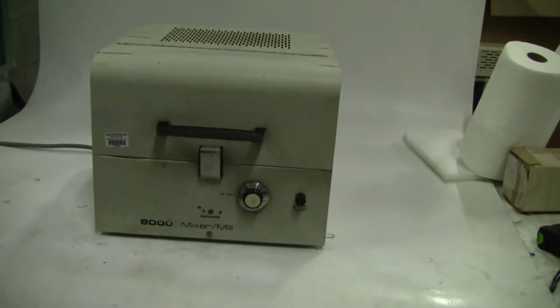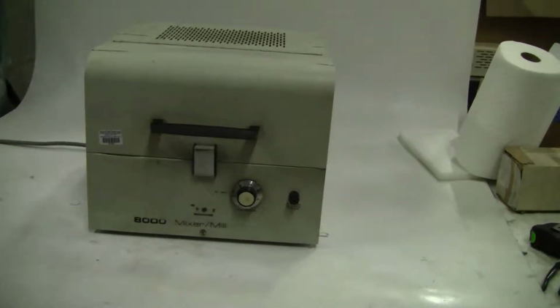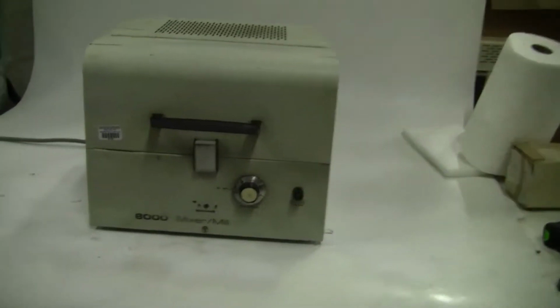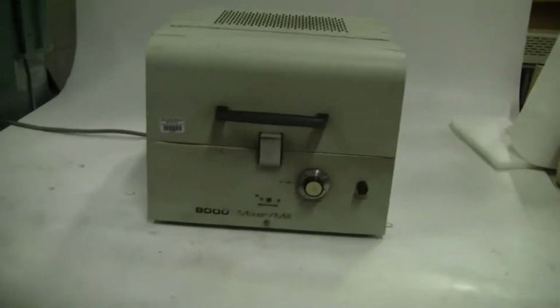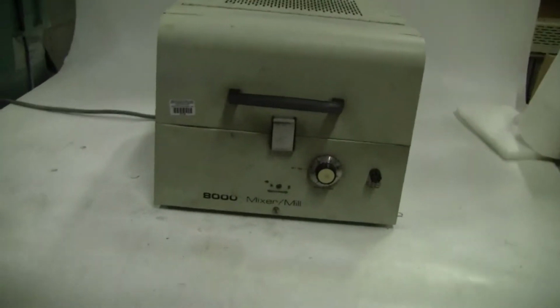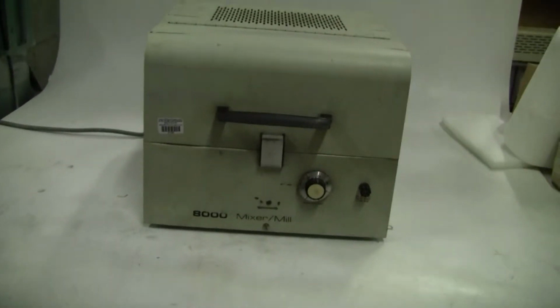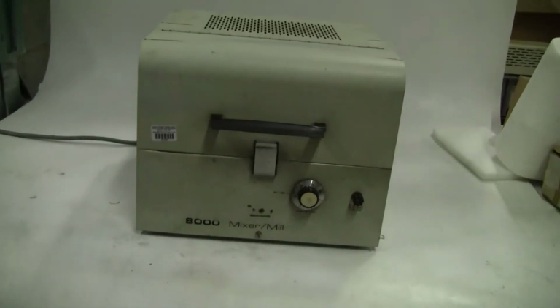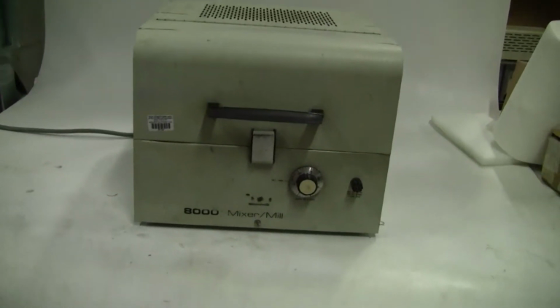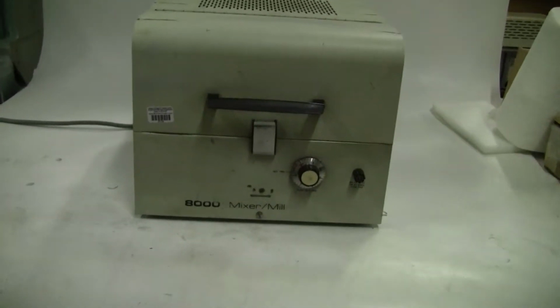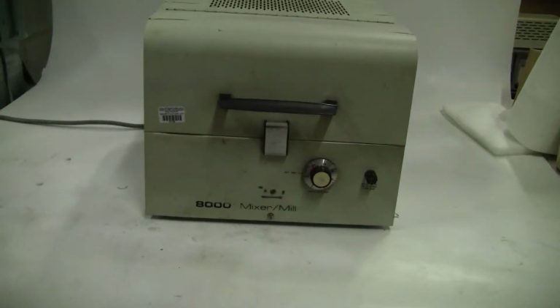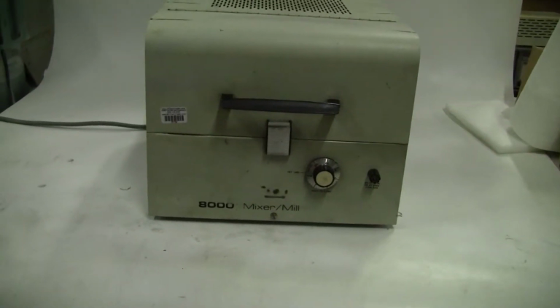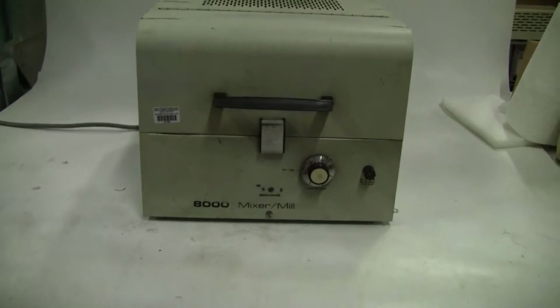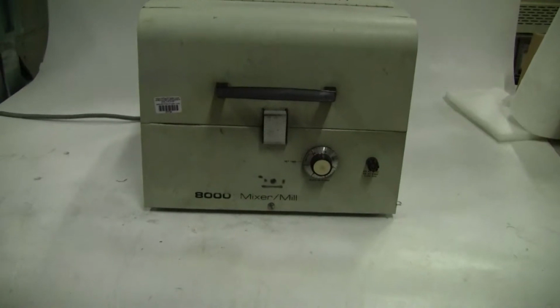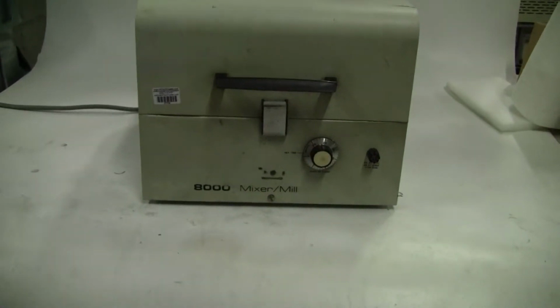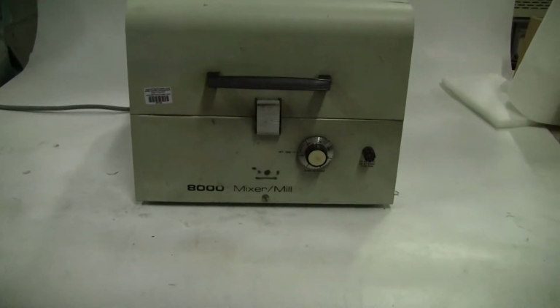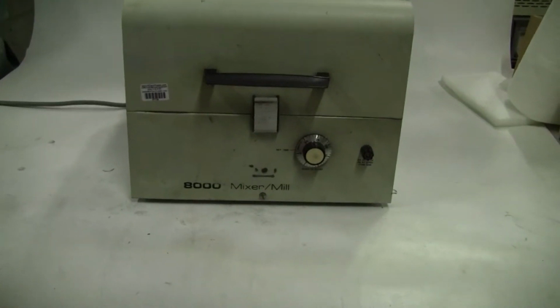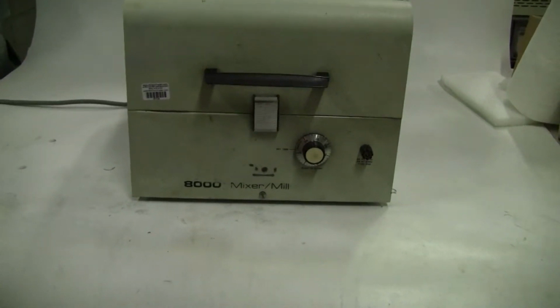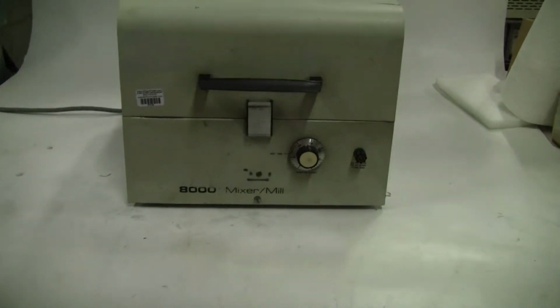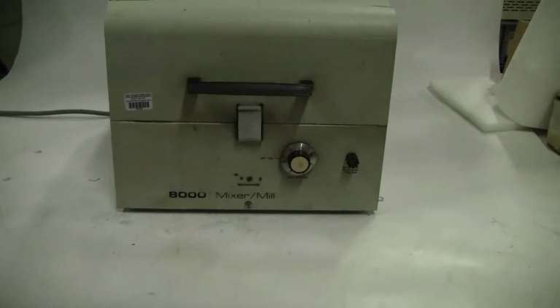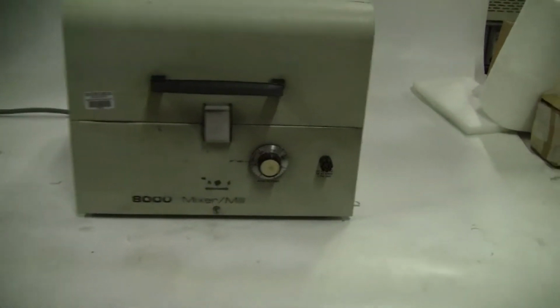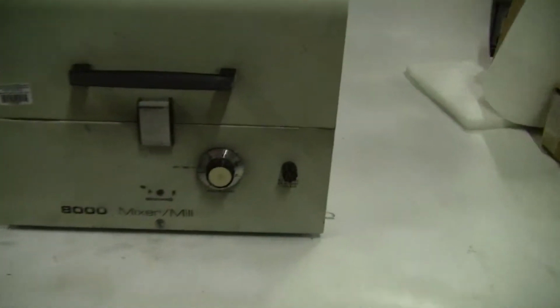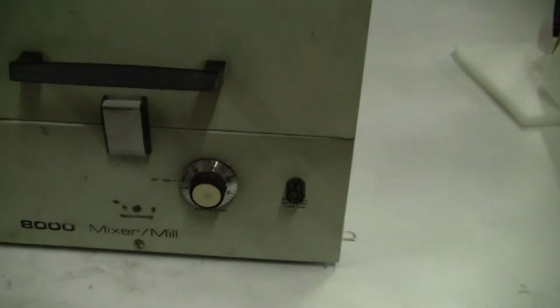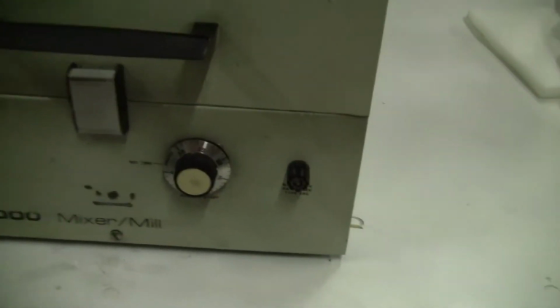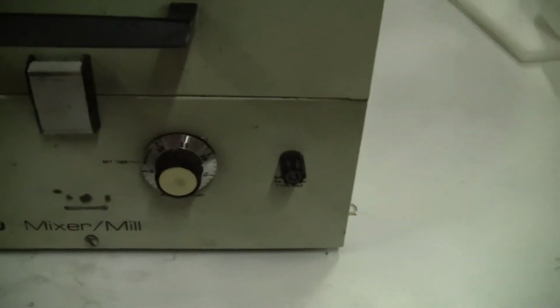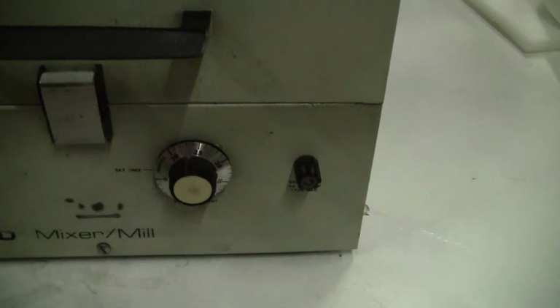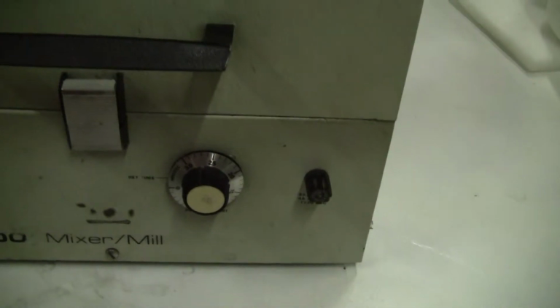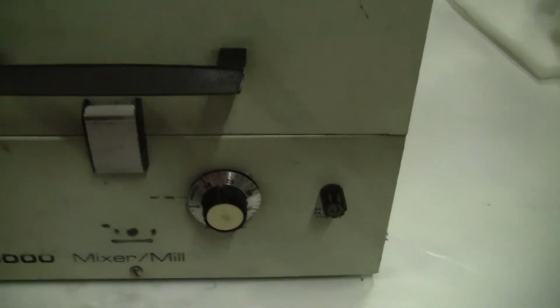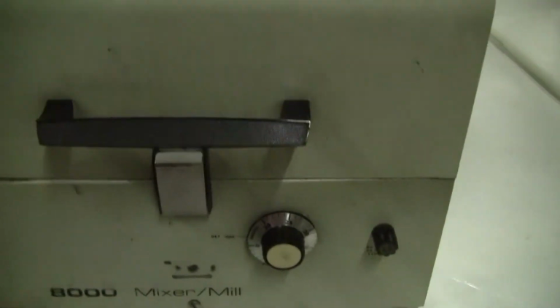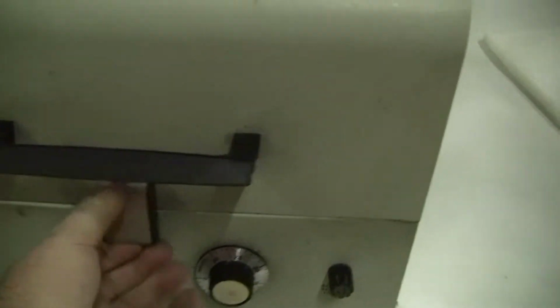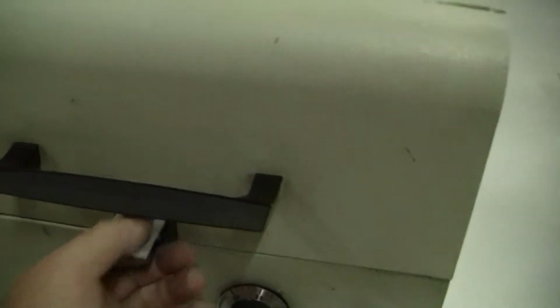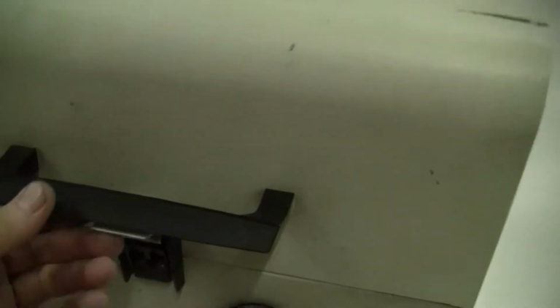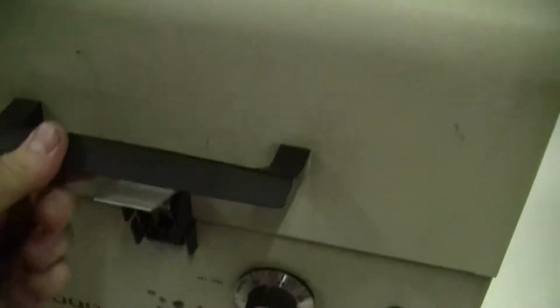Hi, this is Jim from HitekTrader. Today we're looking at a Spex 8000 mixer mill, model 8000-115. It's got a 30 minute timer on it. It's 115 volts. Let's look inside.